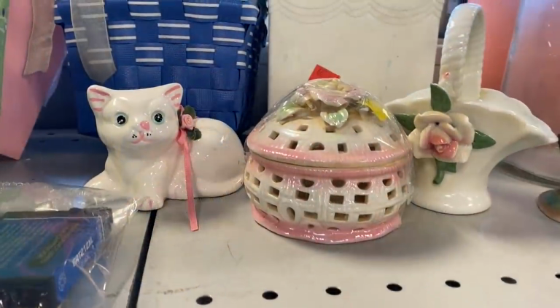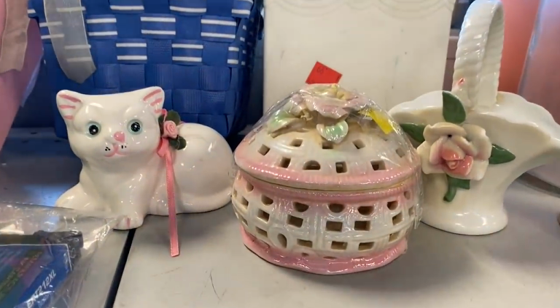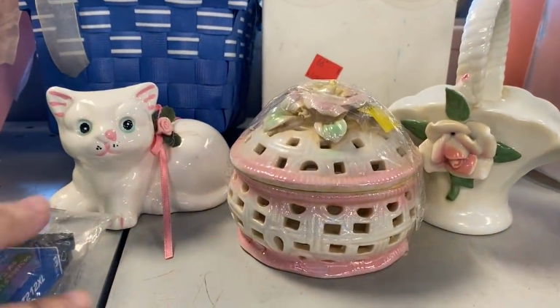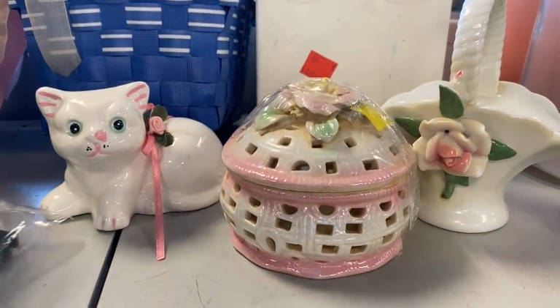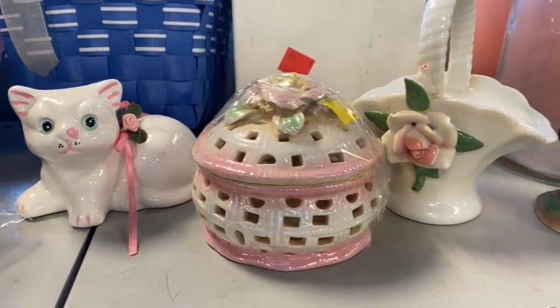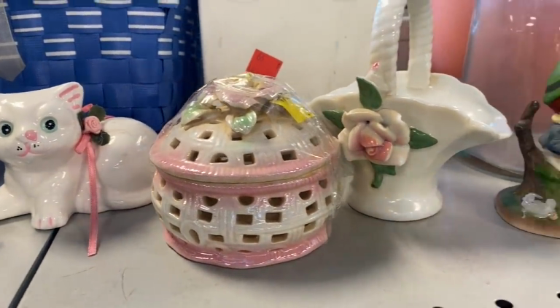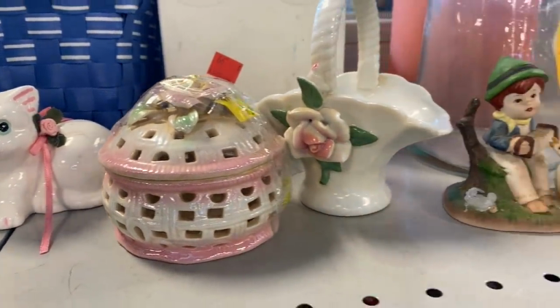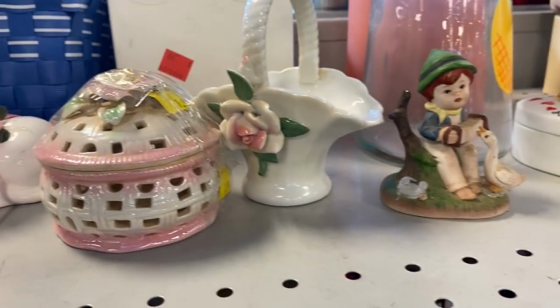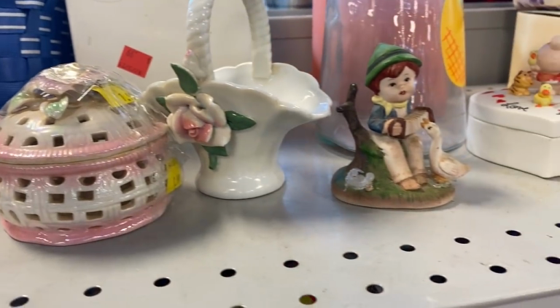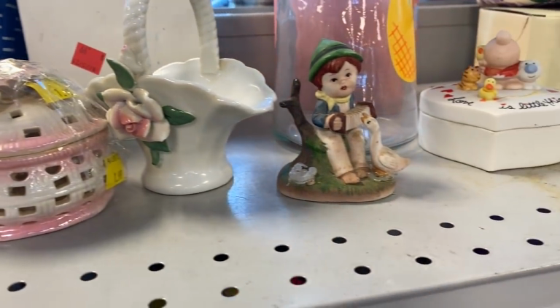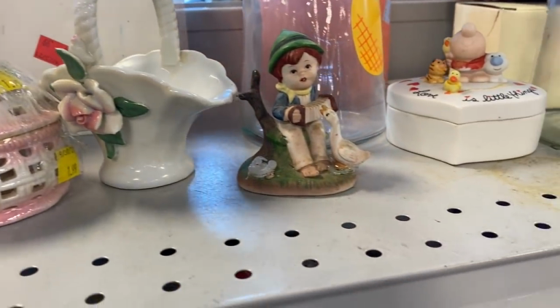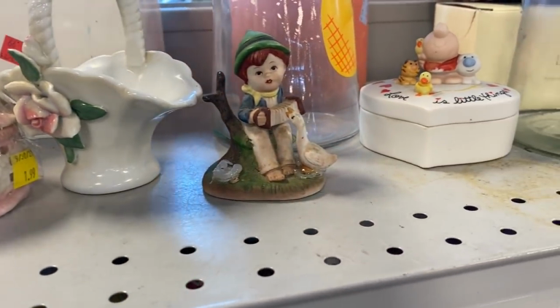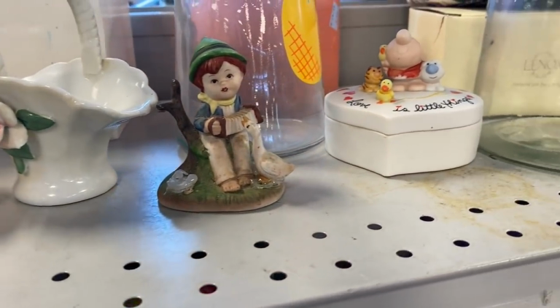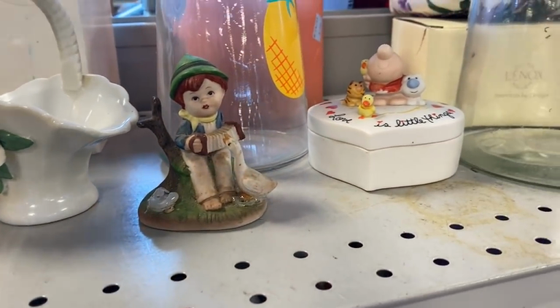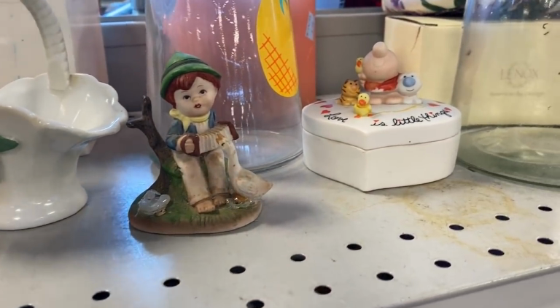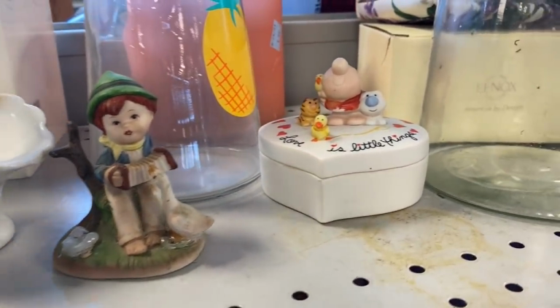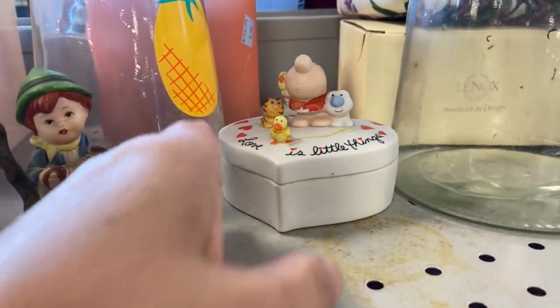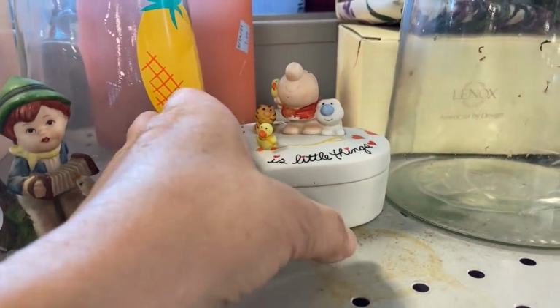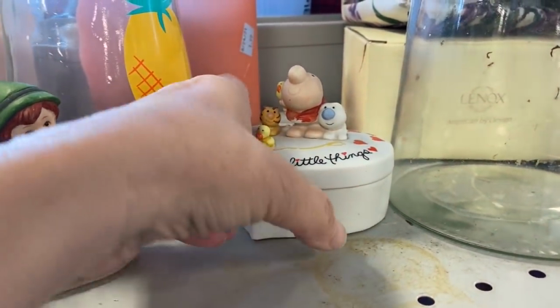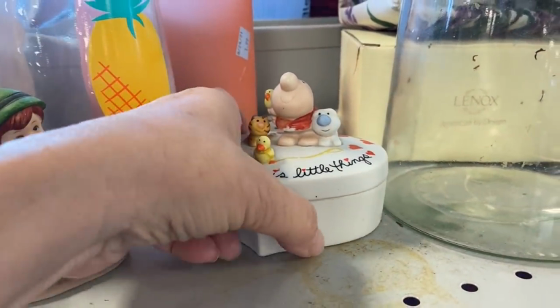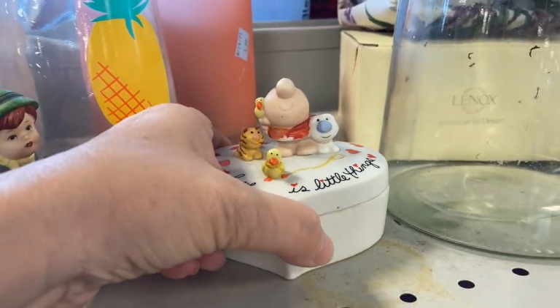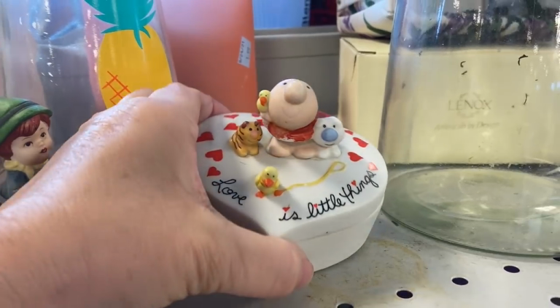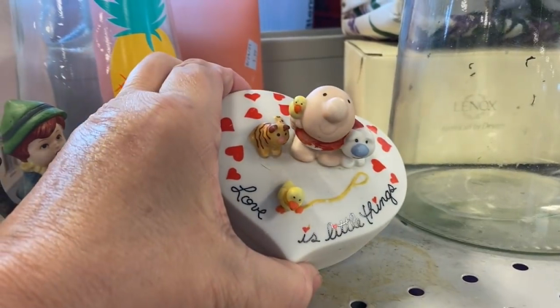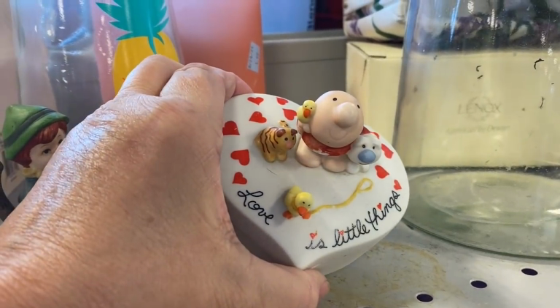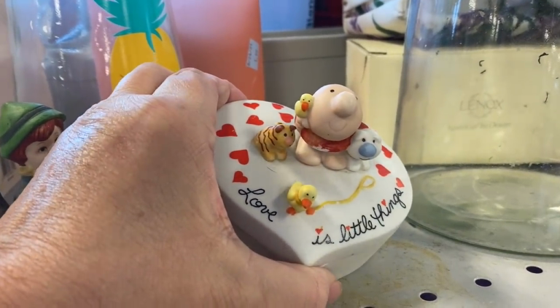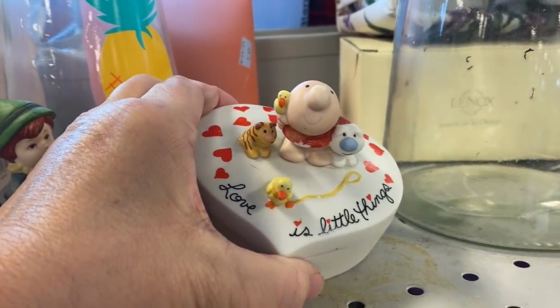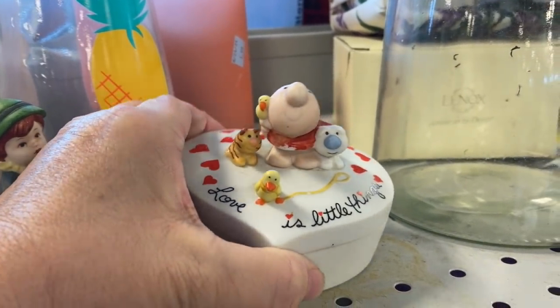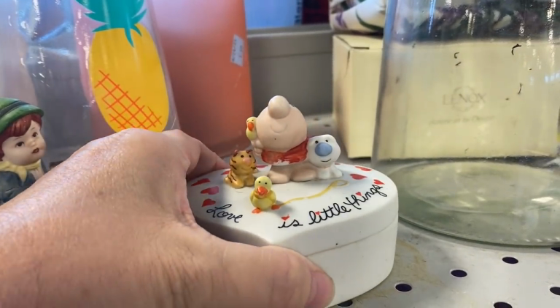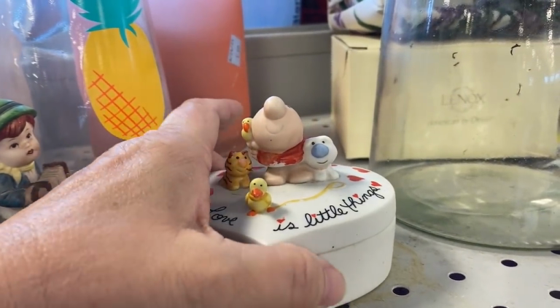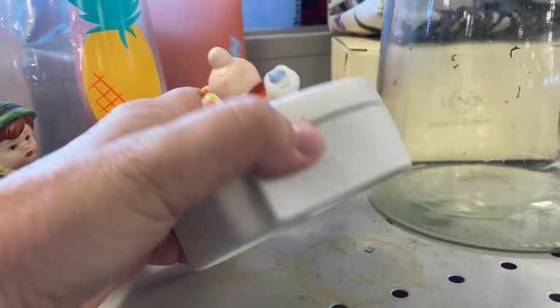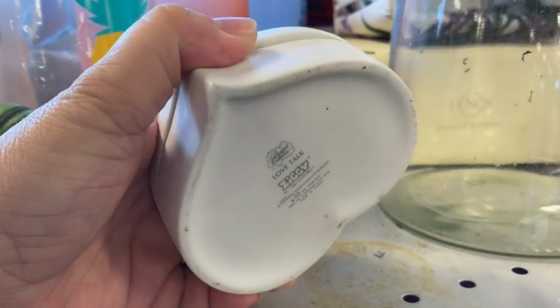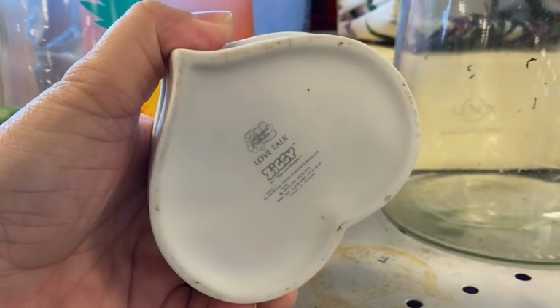I found some trinkets, nothing too exciting, then I saw Ziggy. This is a bisque trinket box and I love the characters on top — they are 3D.